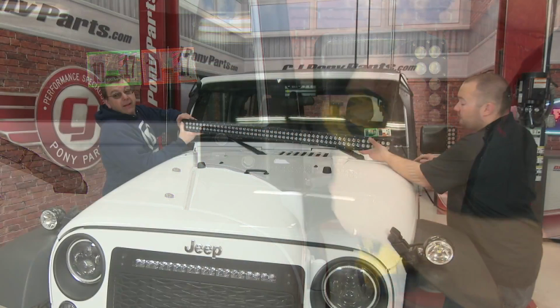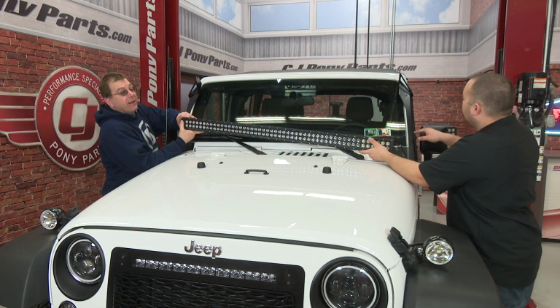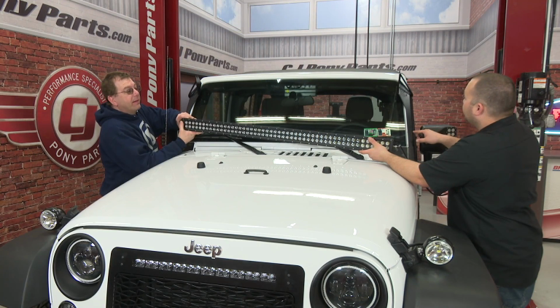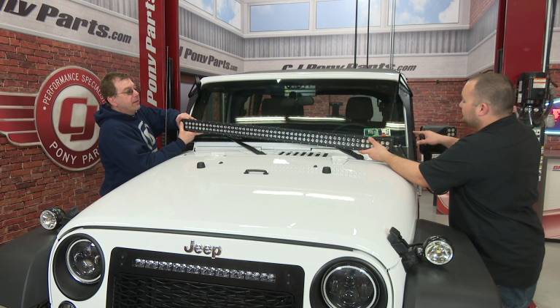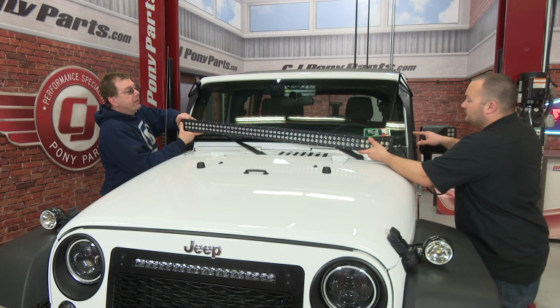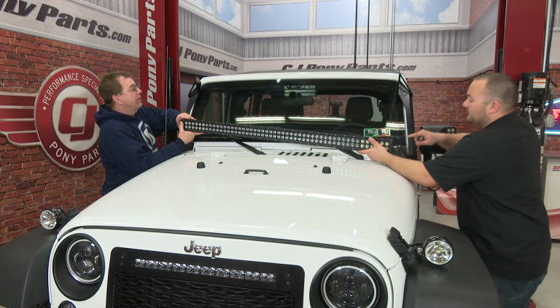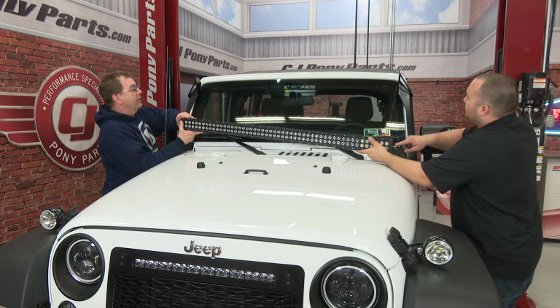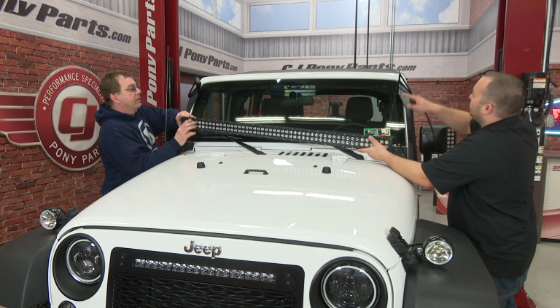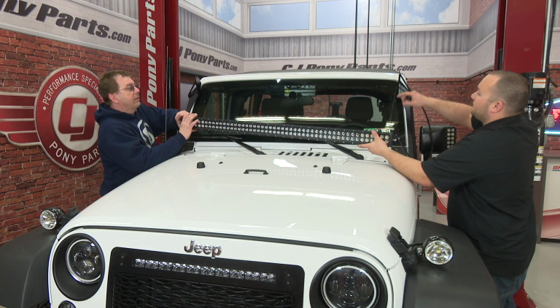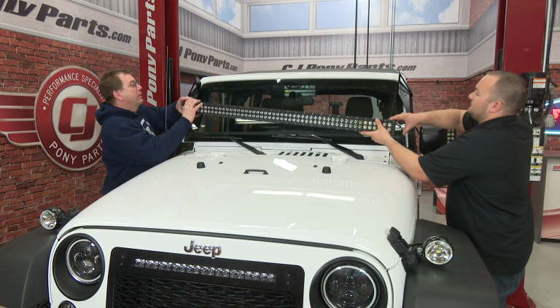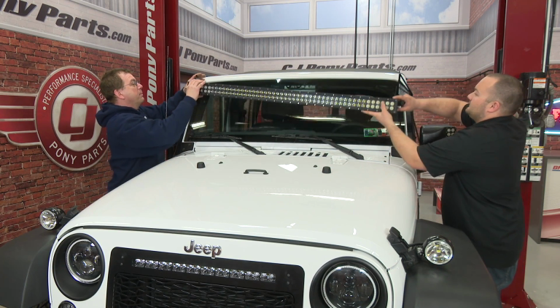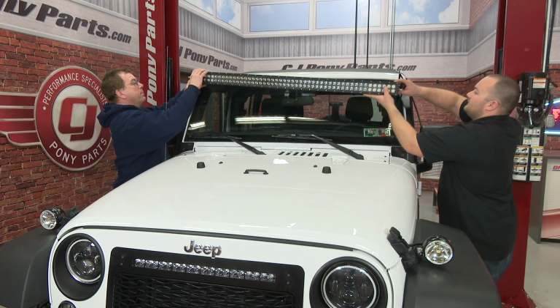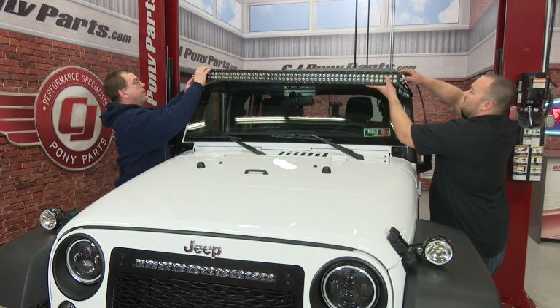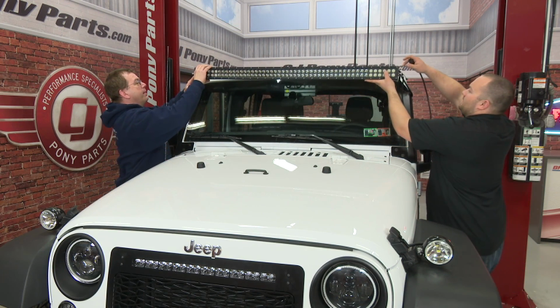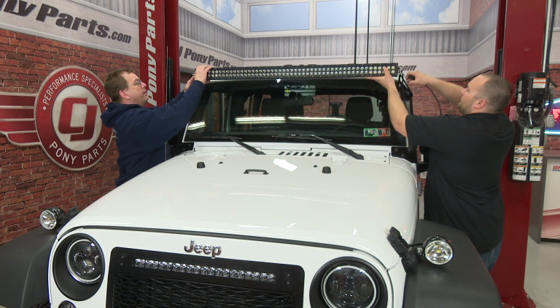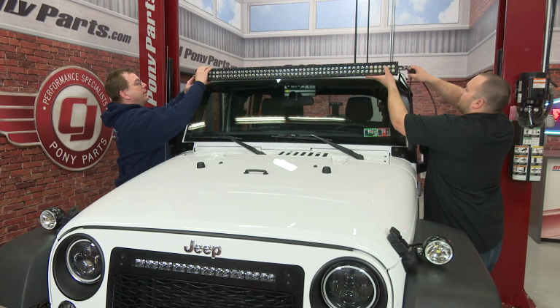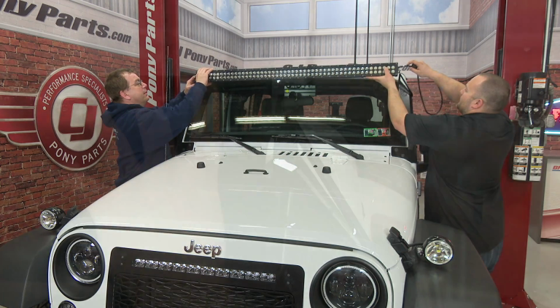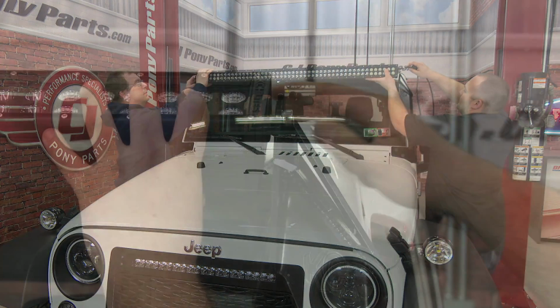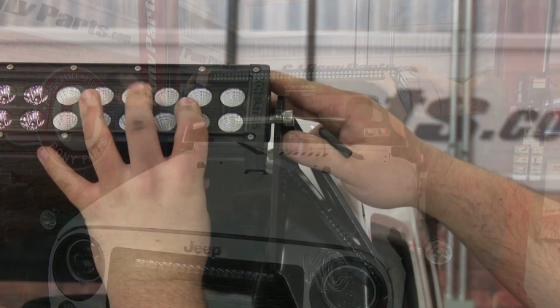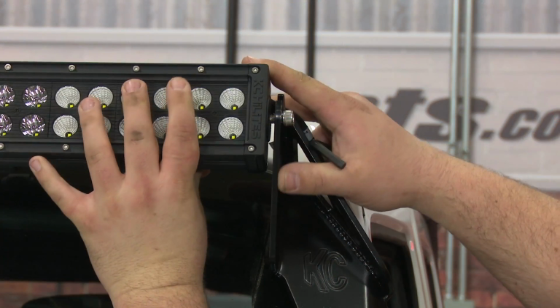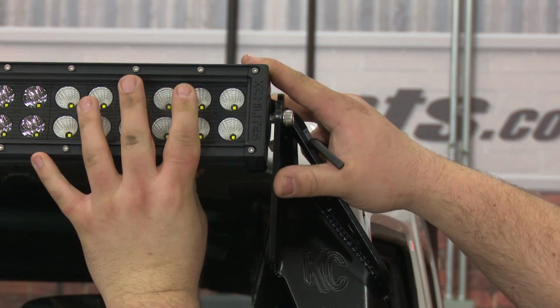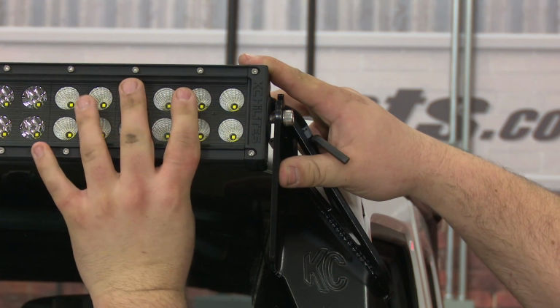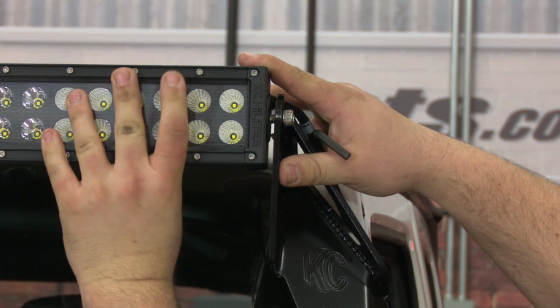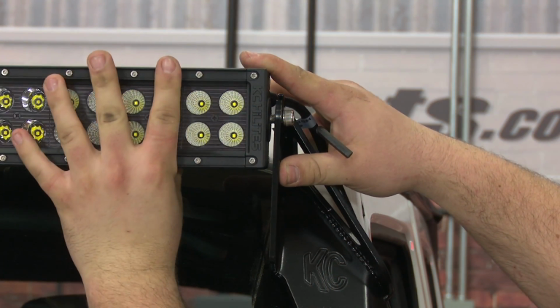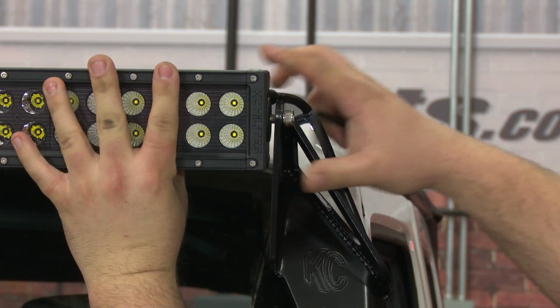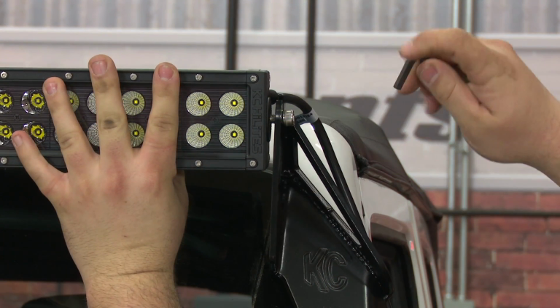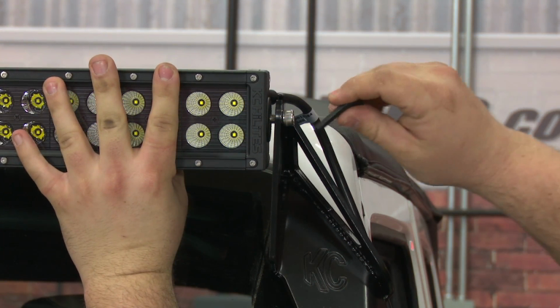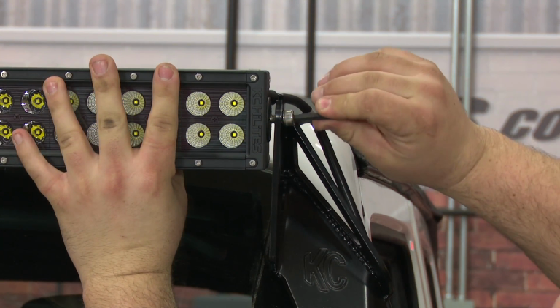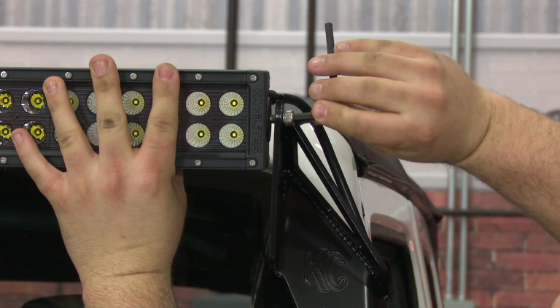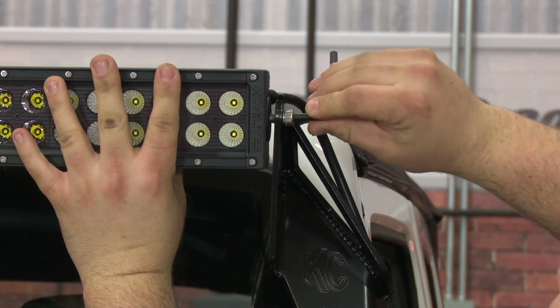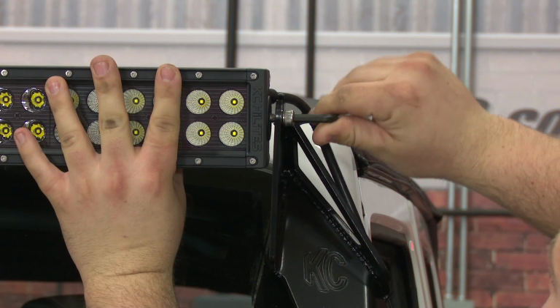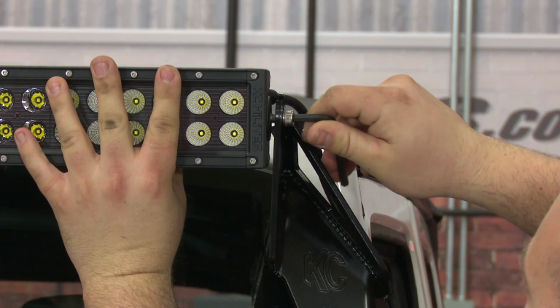With both brackets fully secure, you can lift the light bar into place. With the light bar mounted, get the tilt where you want it and then tighten the bolts.